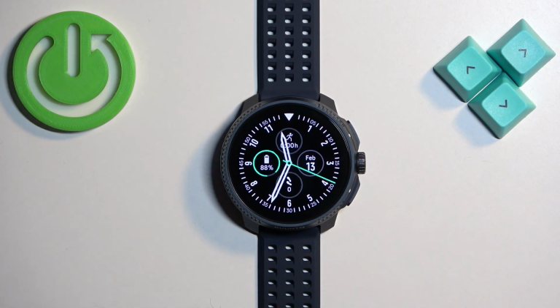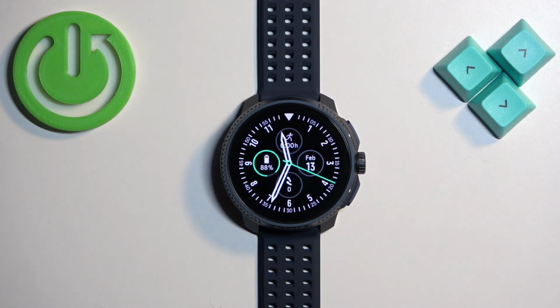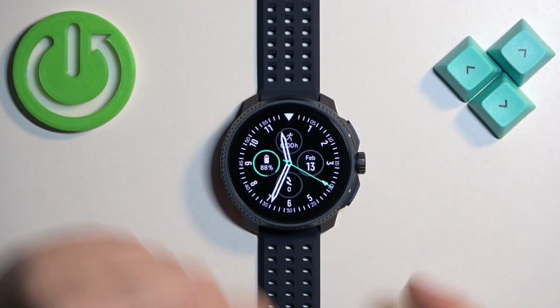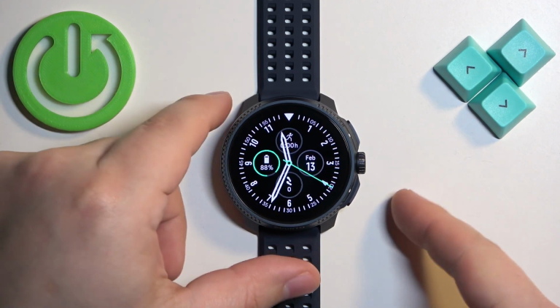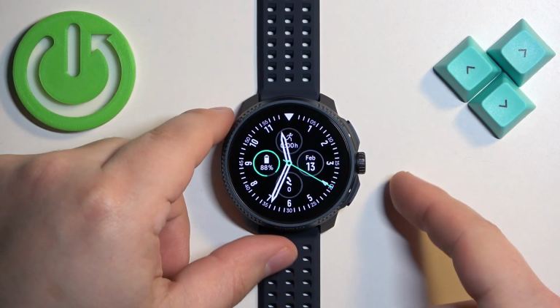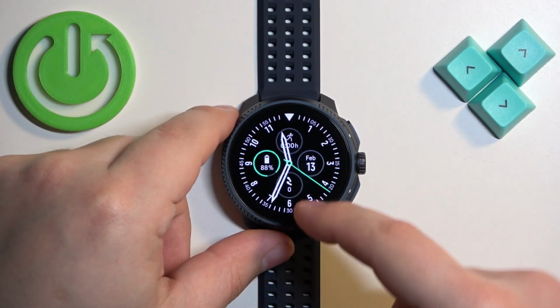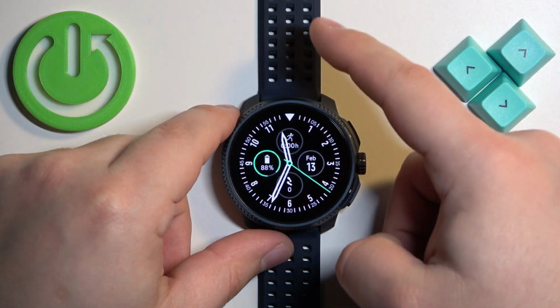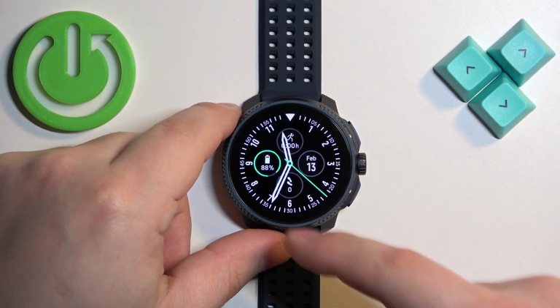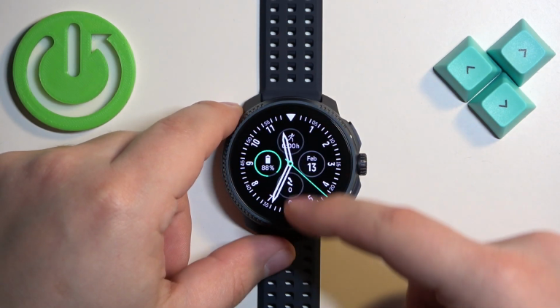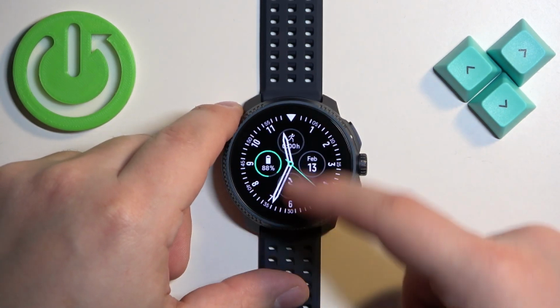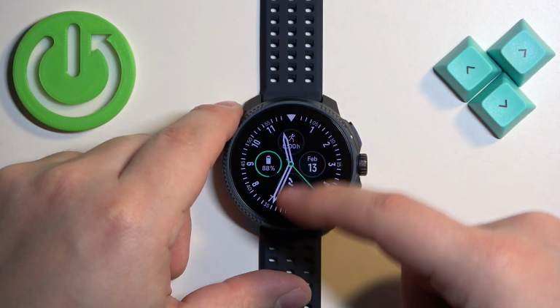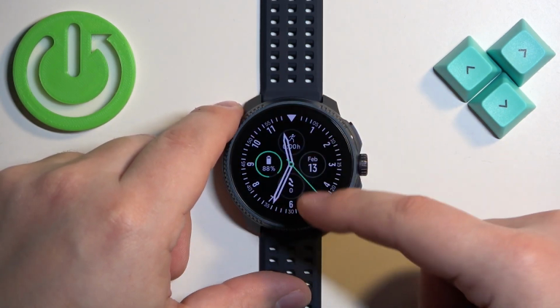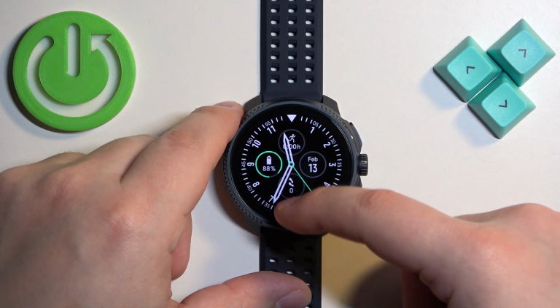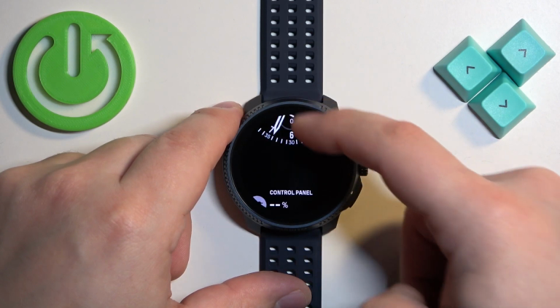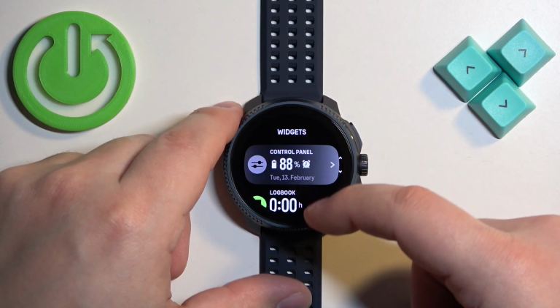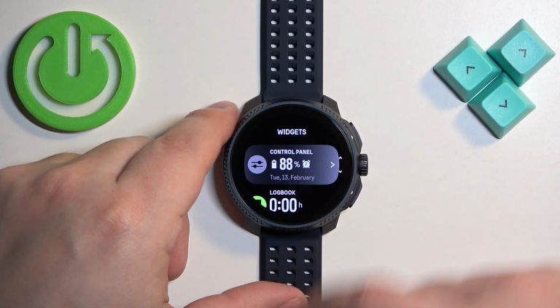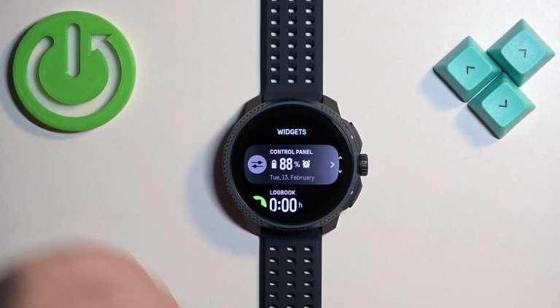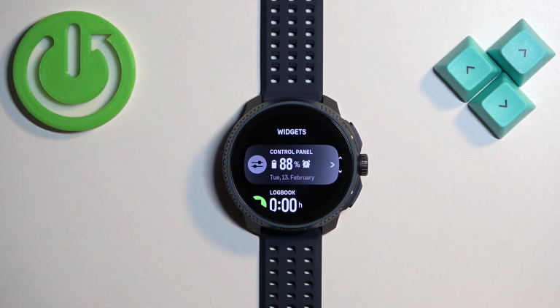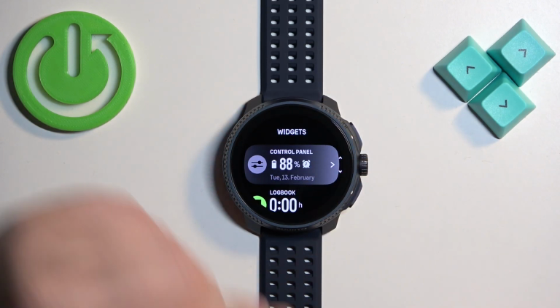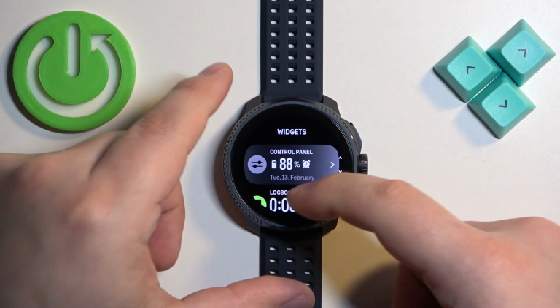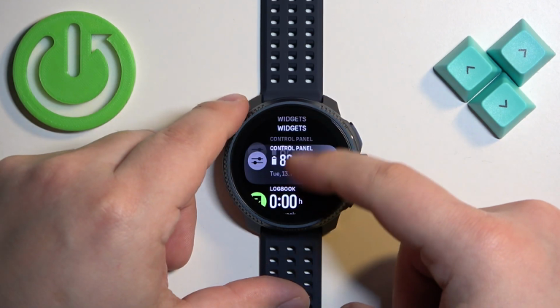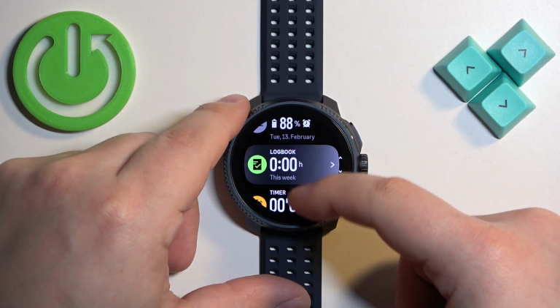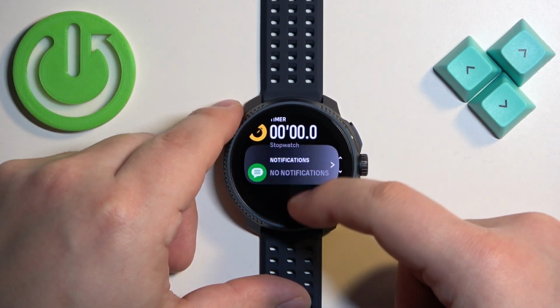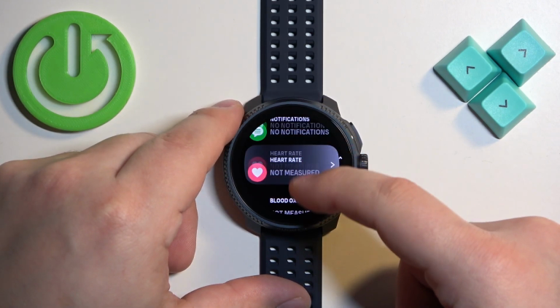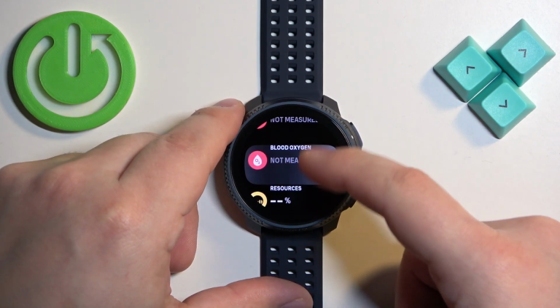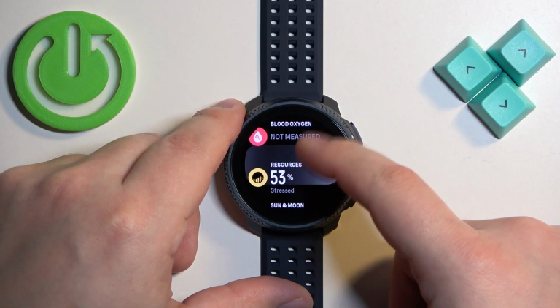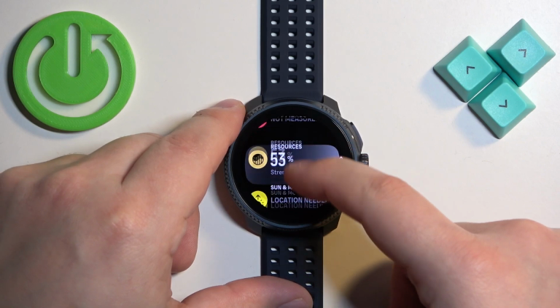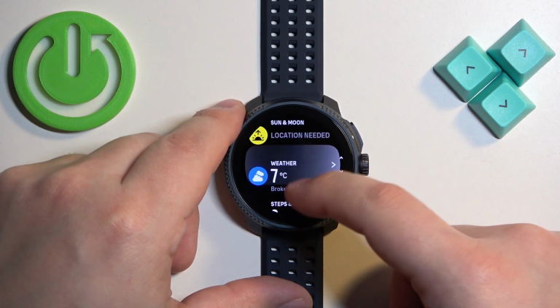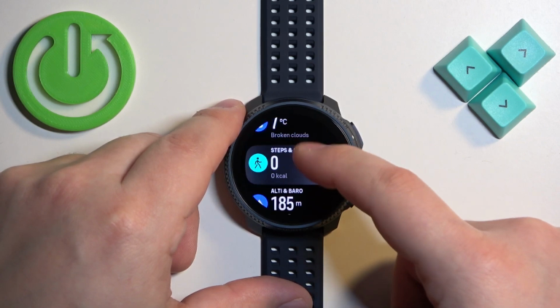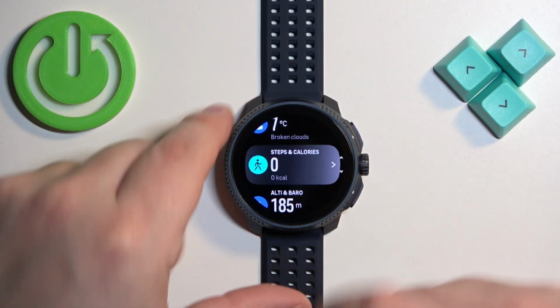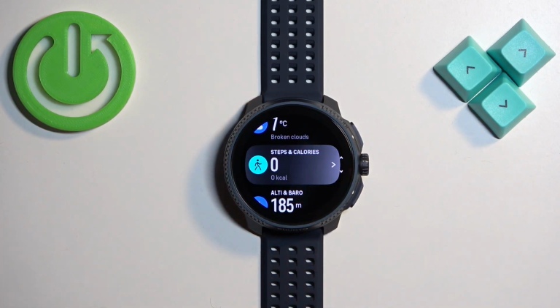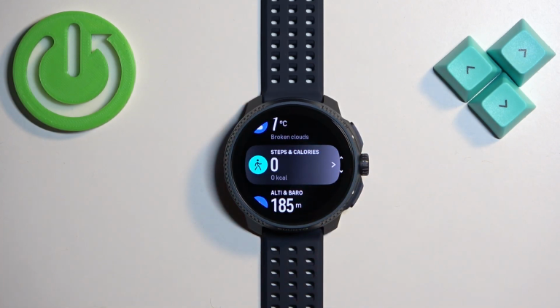After you wake up the screen, swipe up on the home screen on the current watch face to open the widget panel. Then scroll through the widgets and find the widget called Steps and Calories.